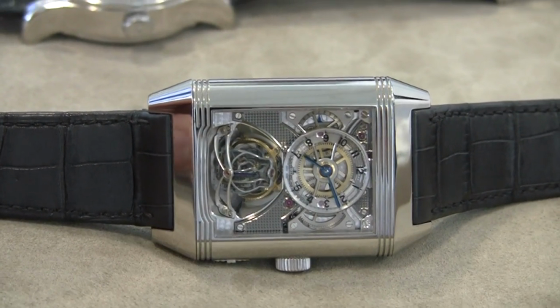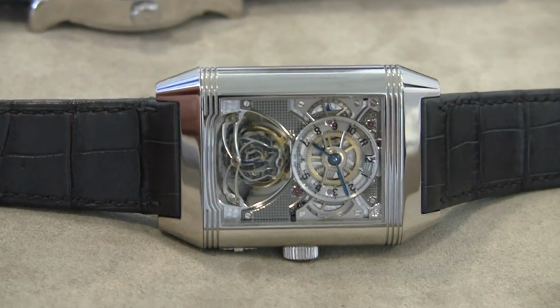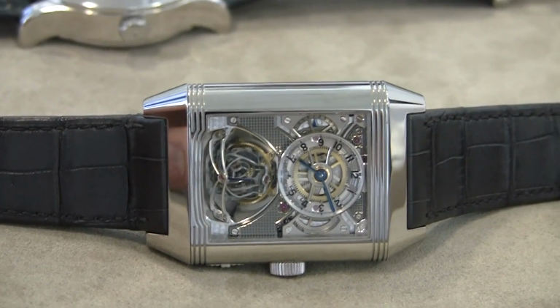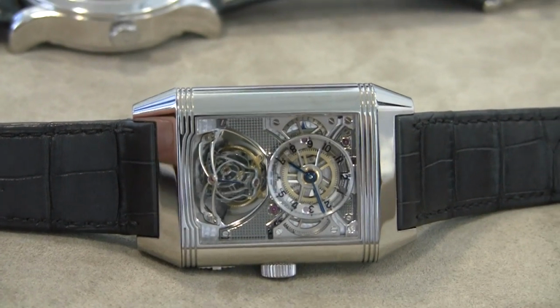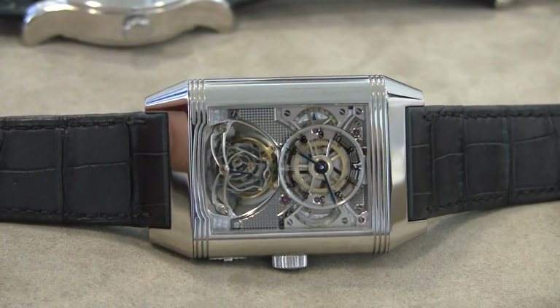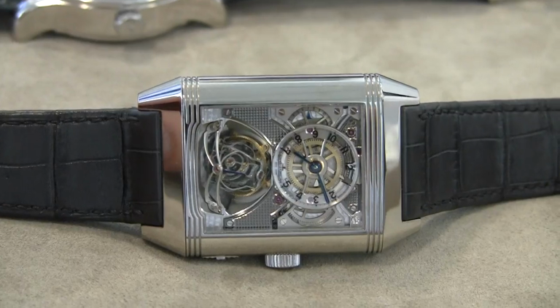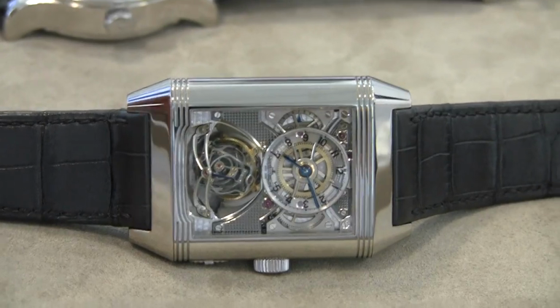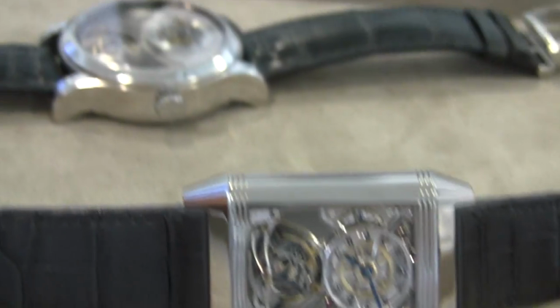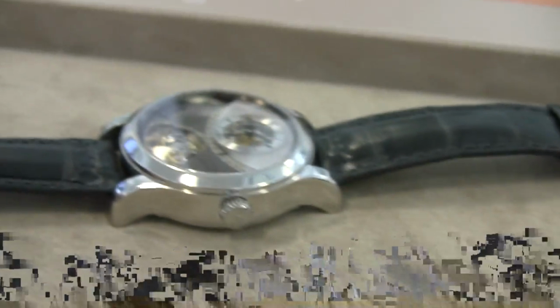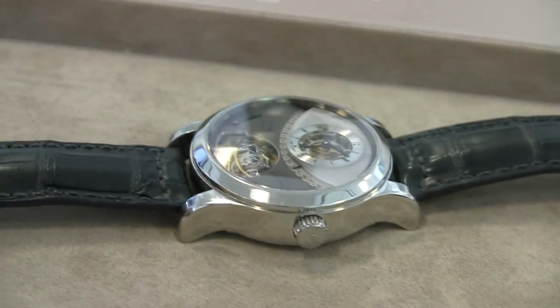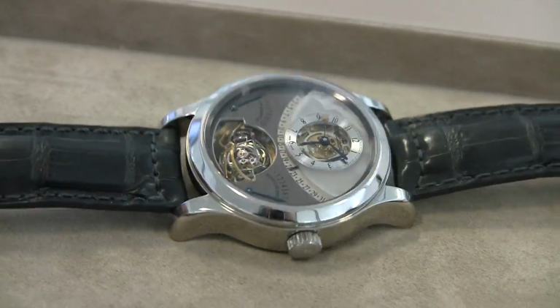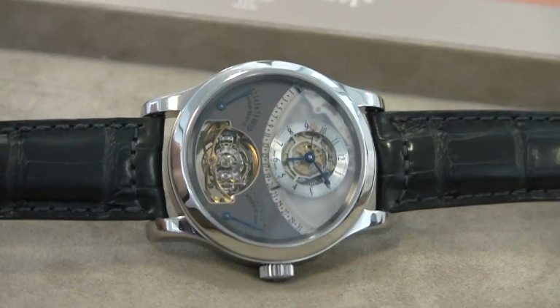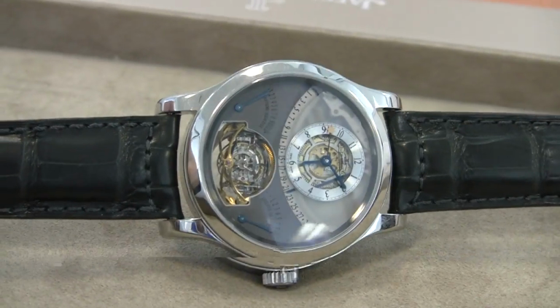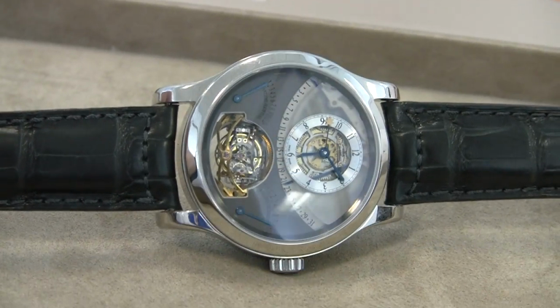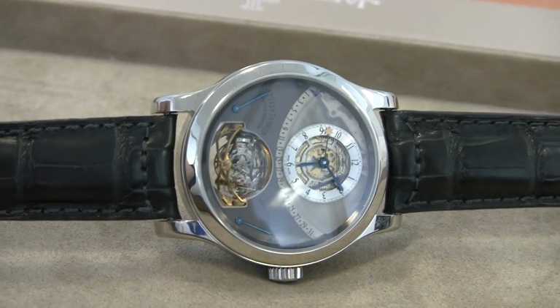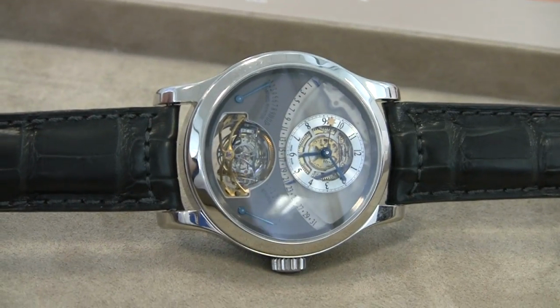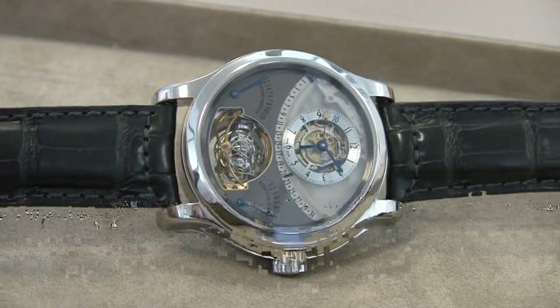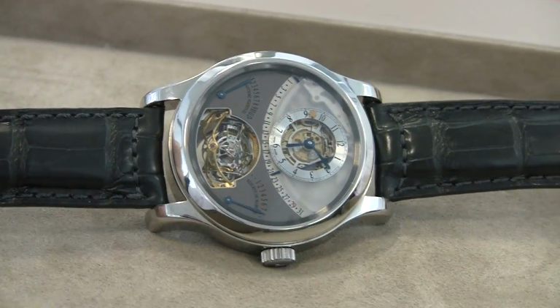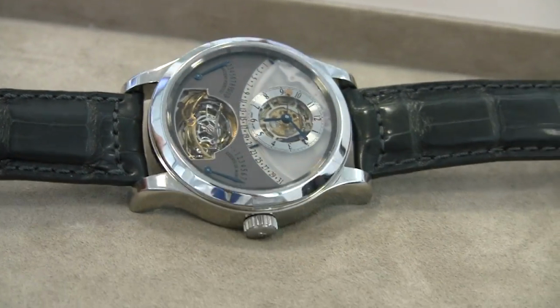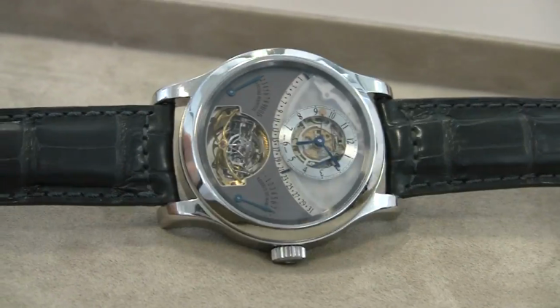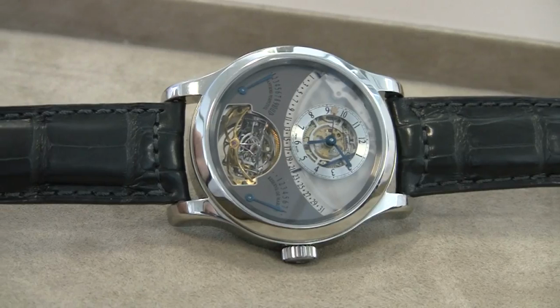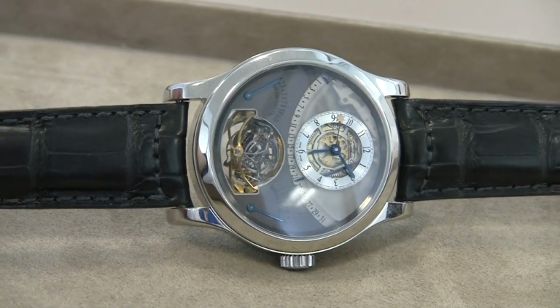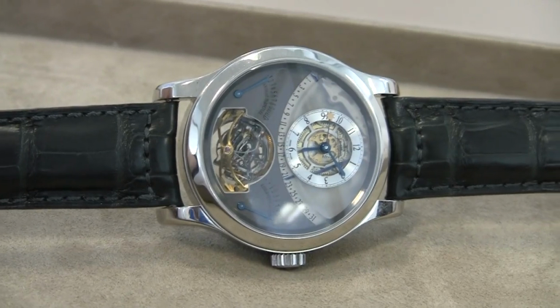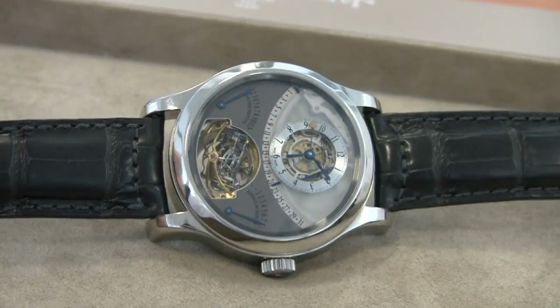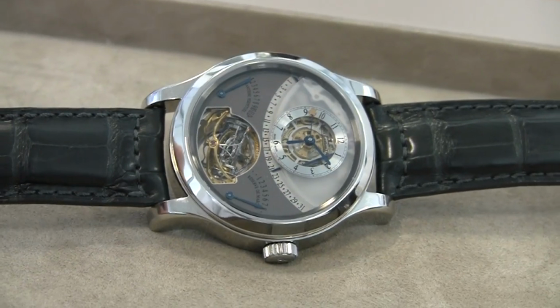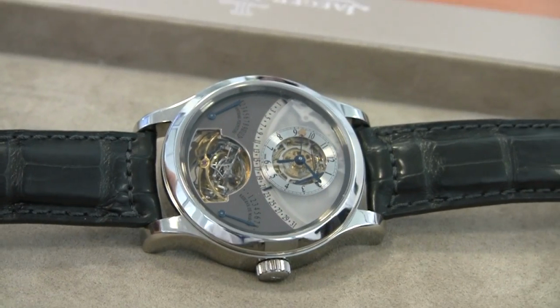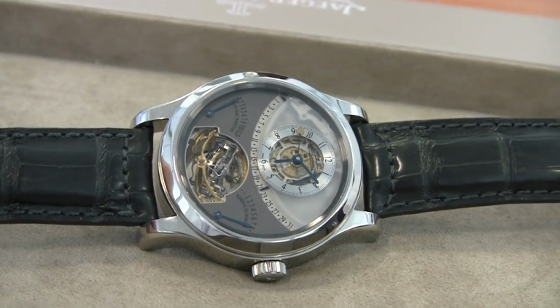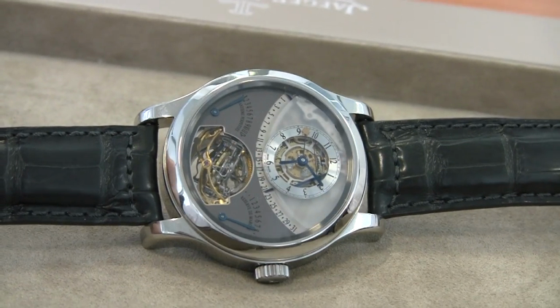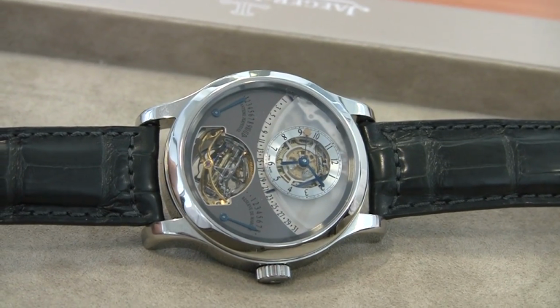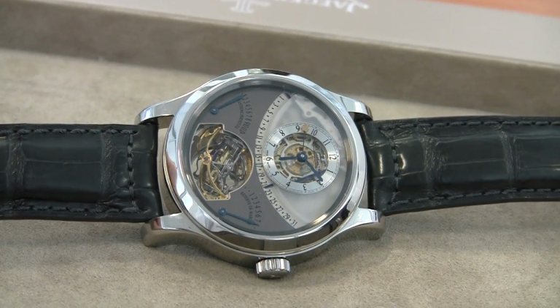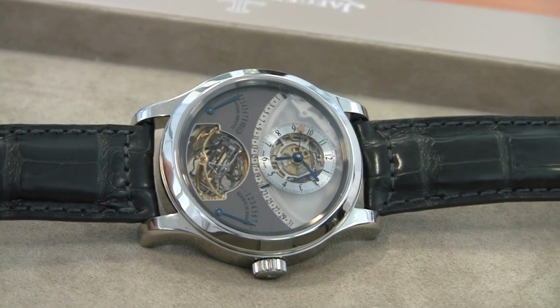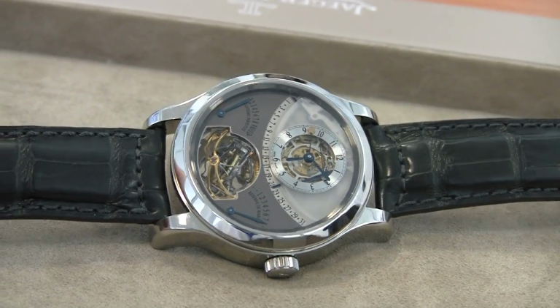I have not only the Jaeger-LeCoultre No. 2, but also the Jaeger-LeCoultre No. 1. These are the two watches that really kind of redefined the tourbillon.